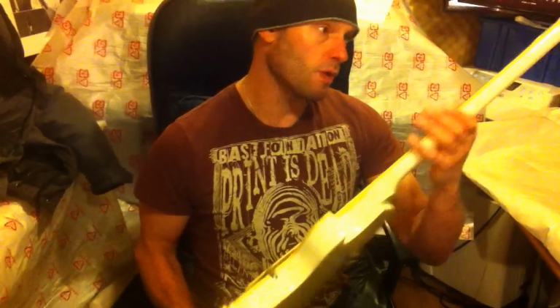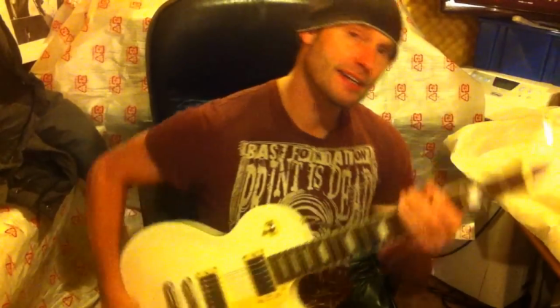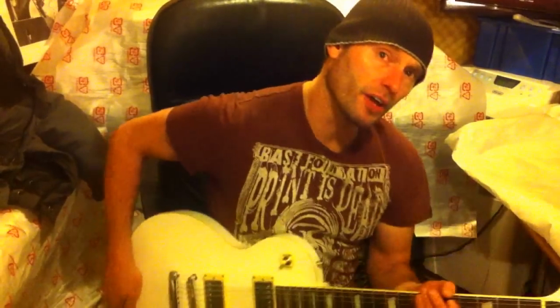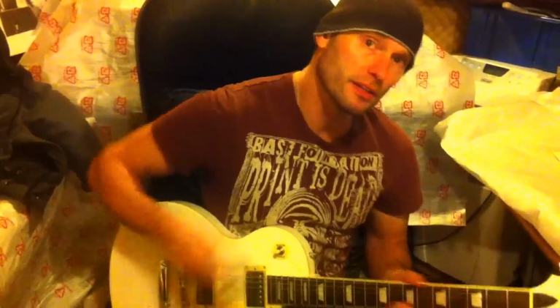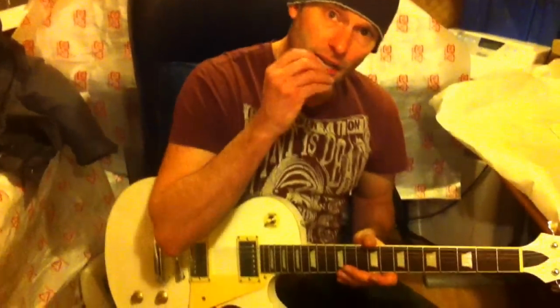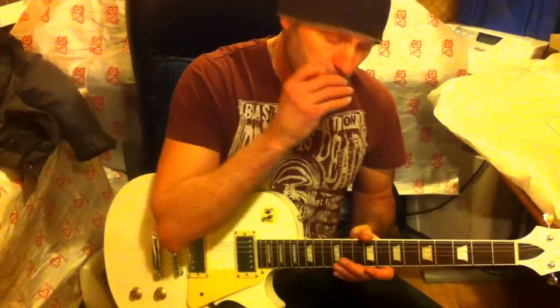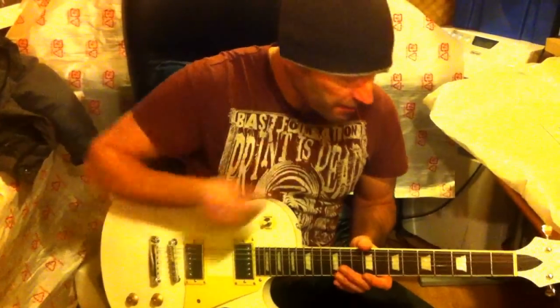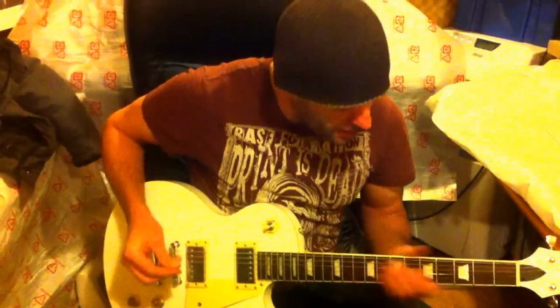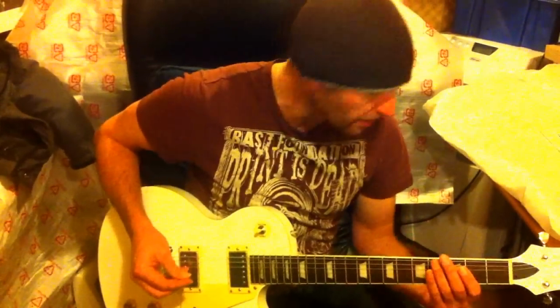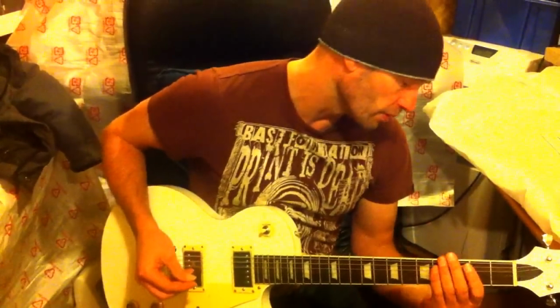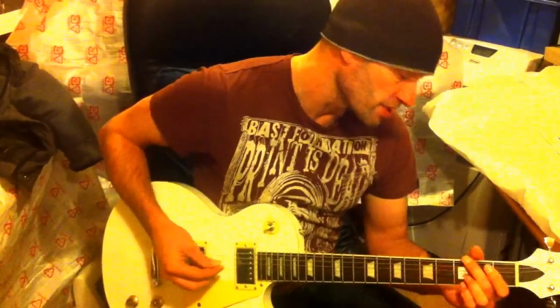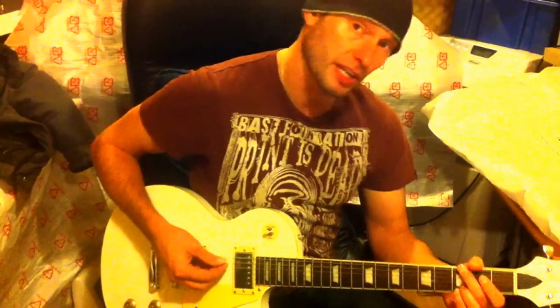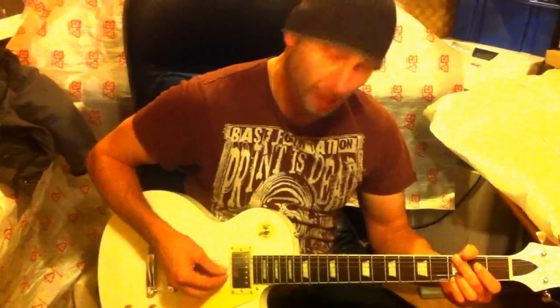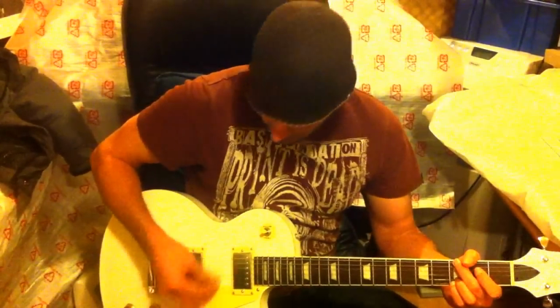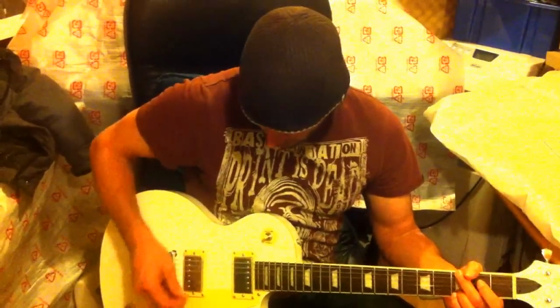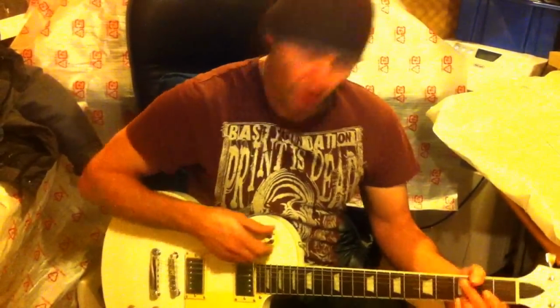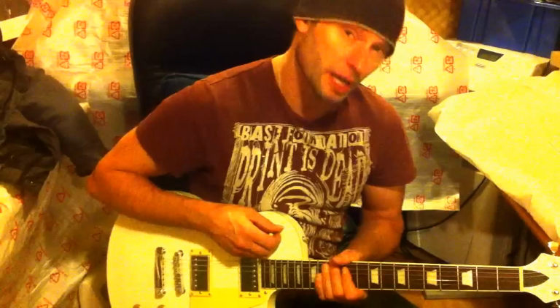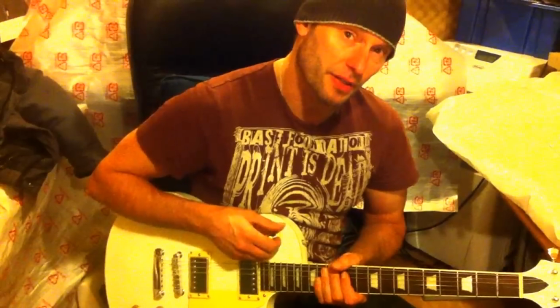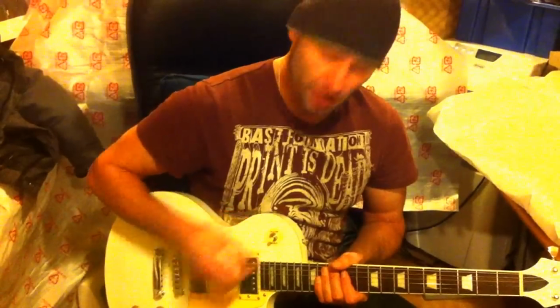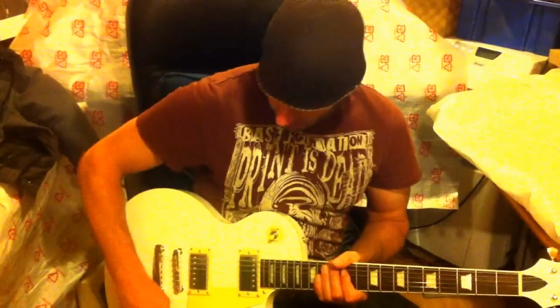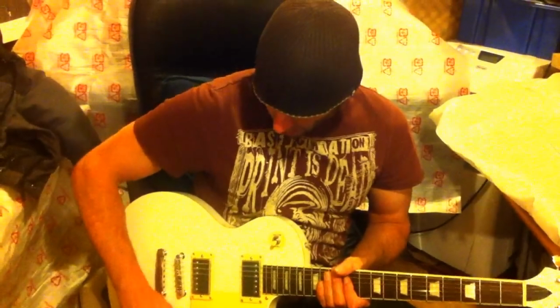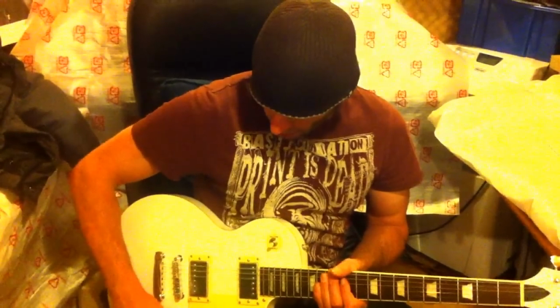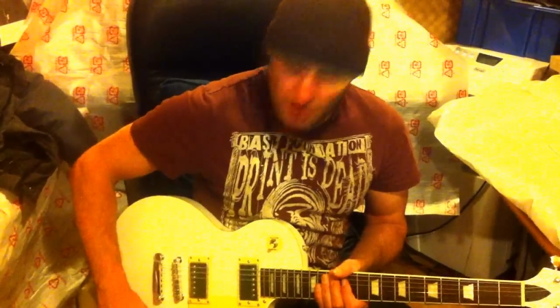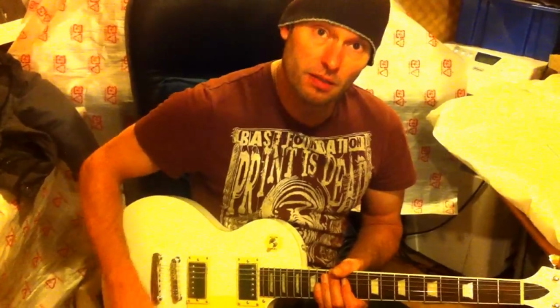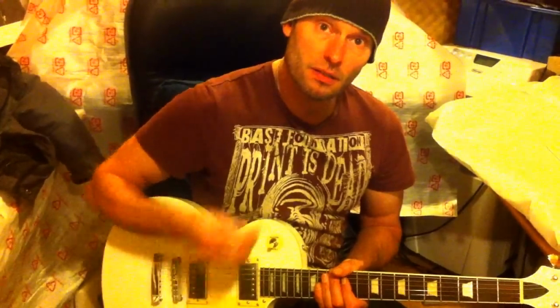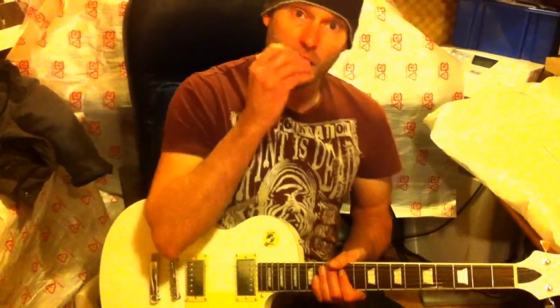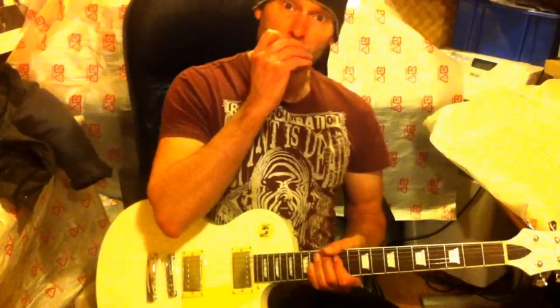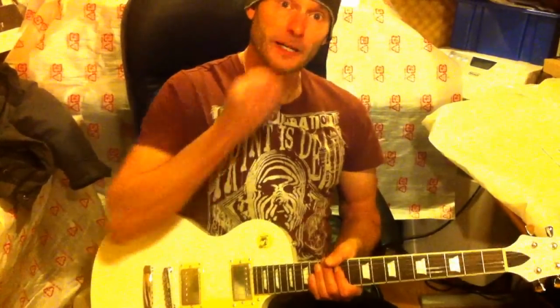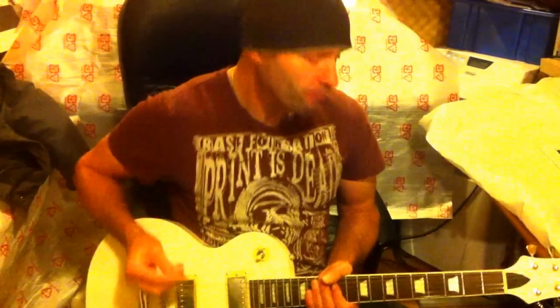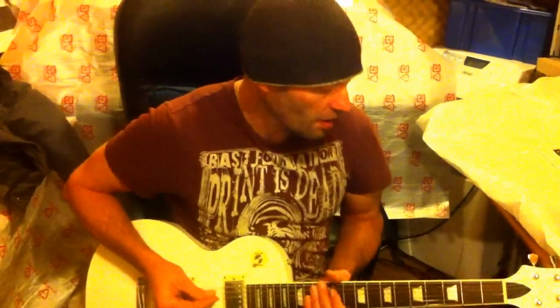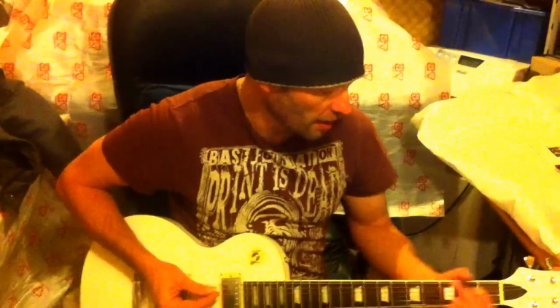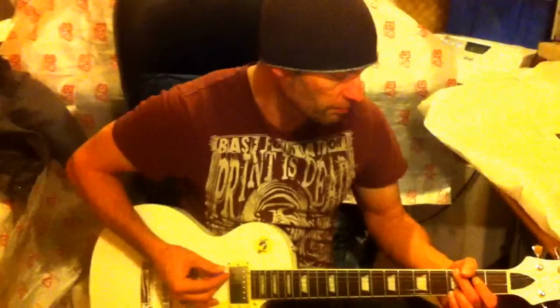Quite a wide neck on it, like a 50s style Les Paul neck, which is good — I like that. And I know that you like quite a thick neck as well. Probably 169 quid, something like that retail — 175, something like that.